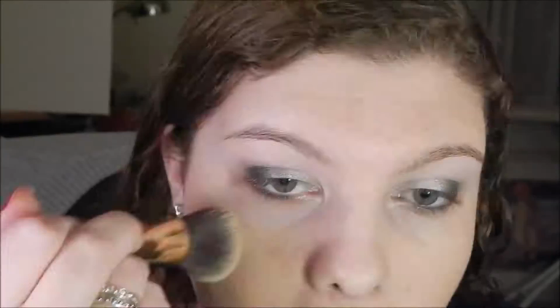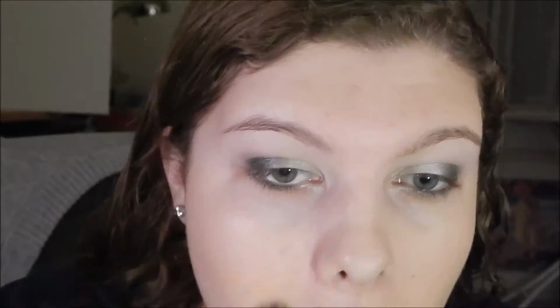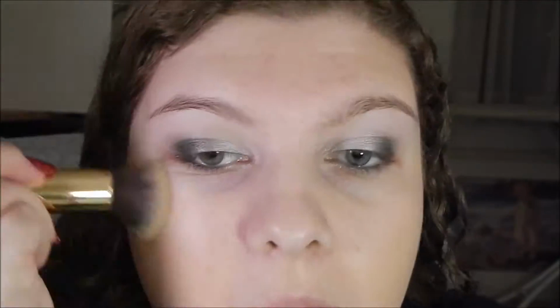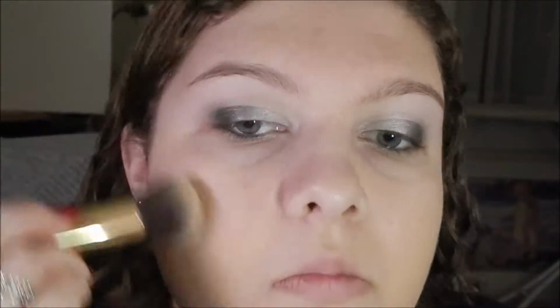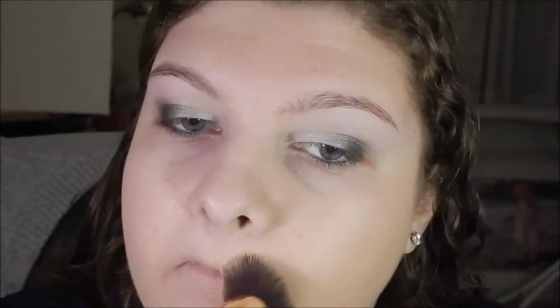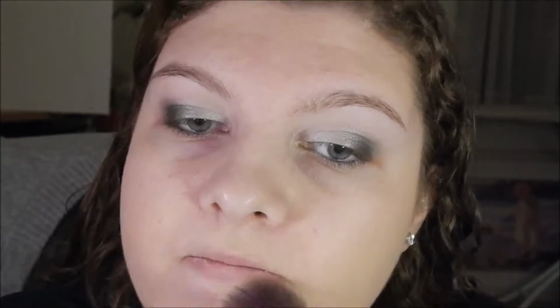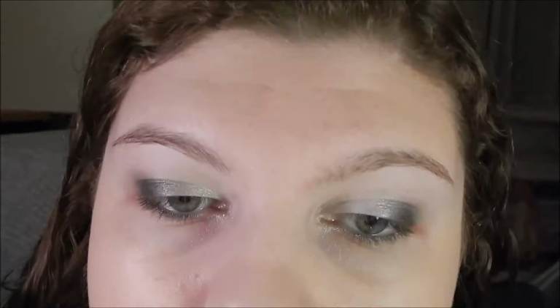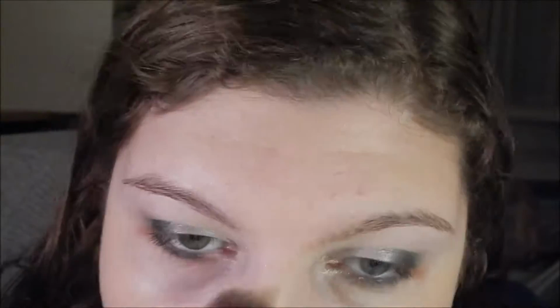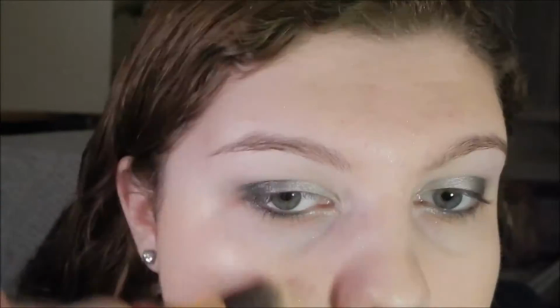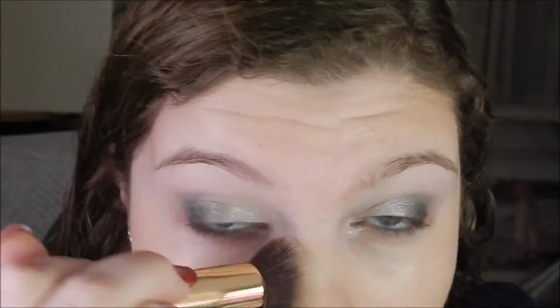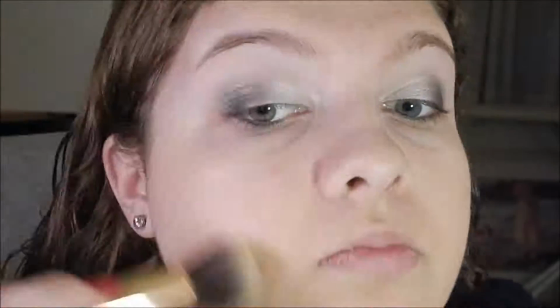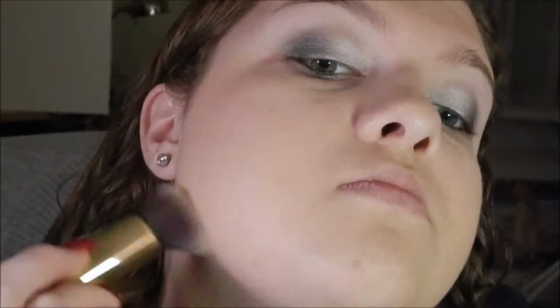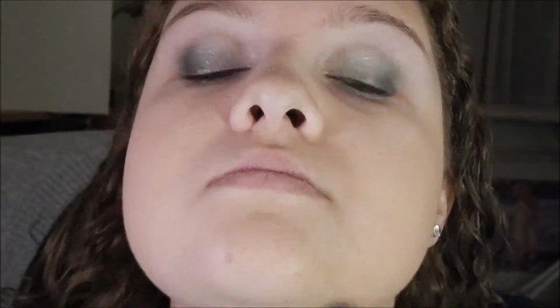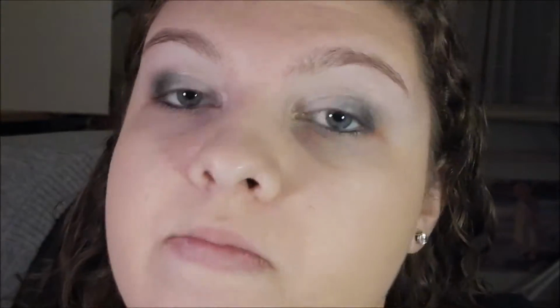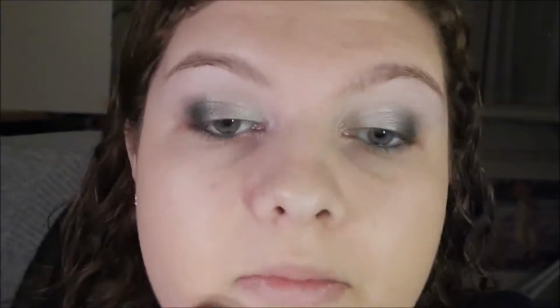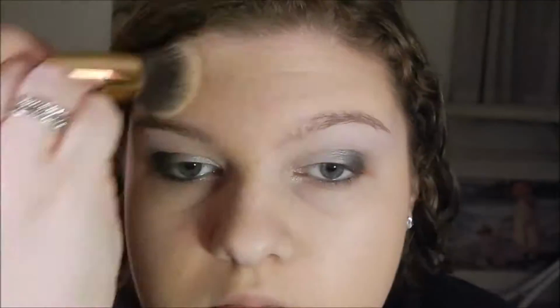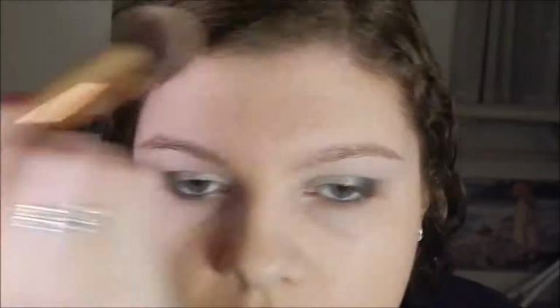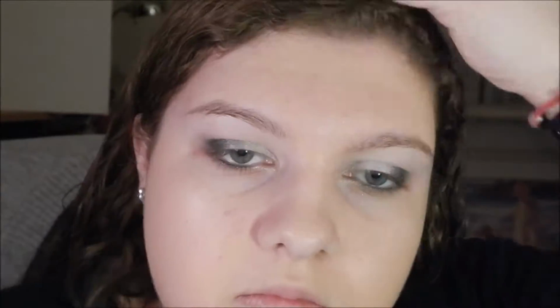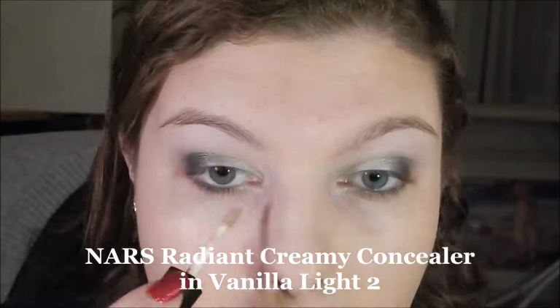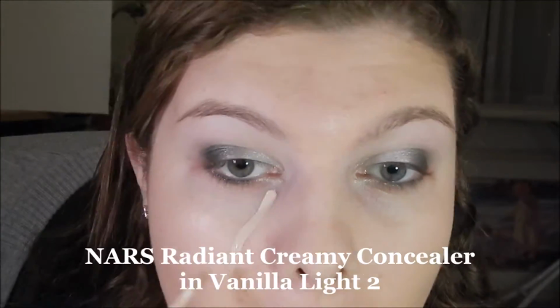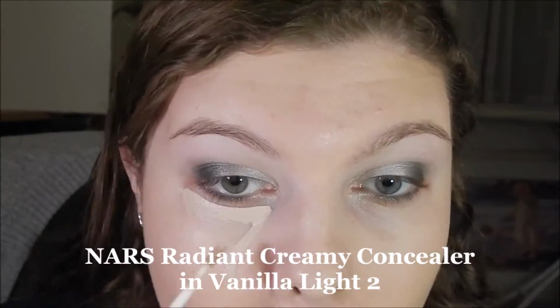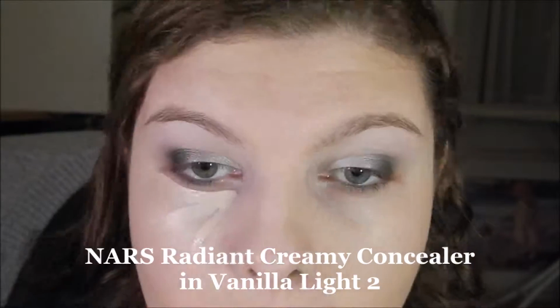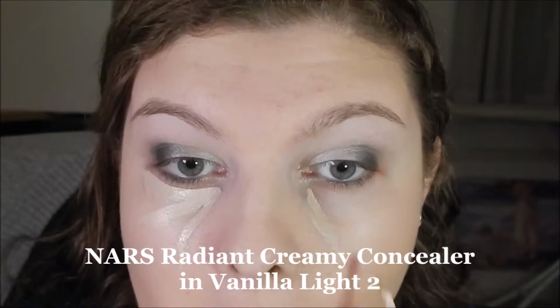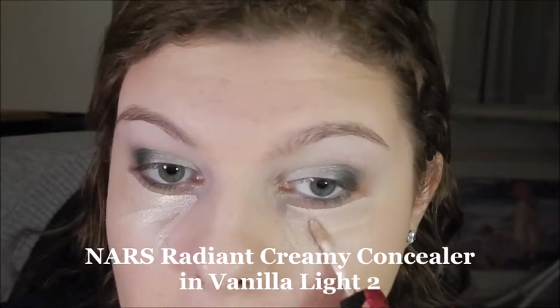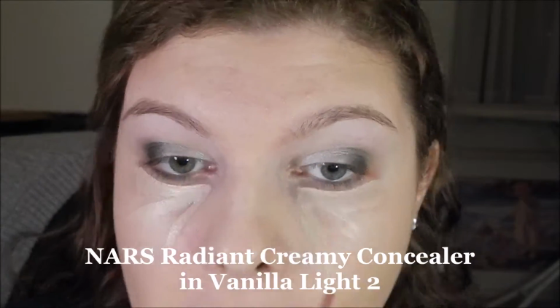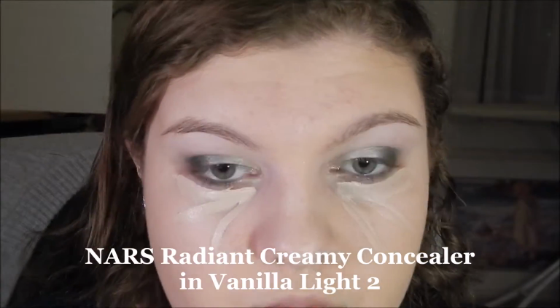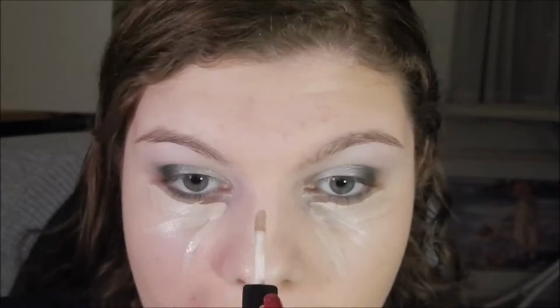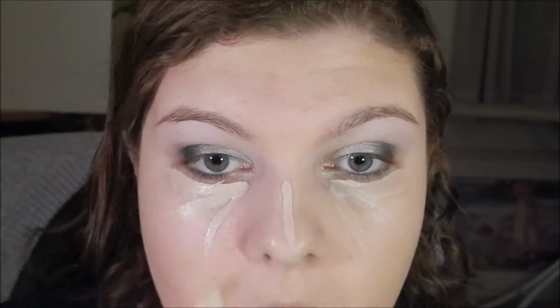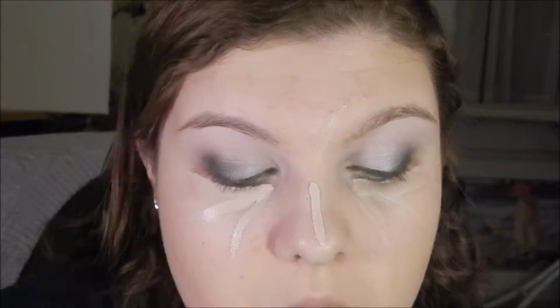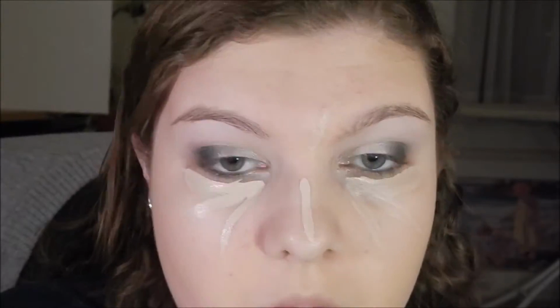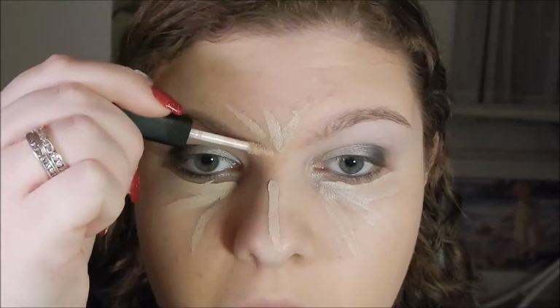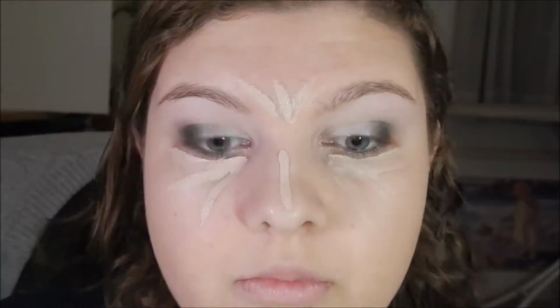This is really good foundation, just saying. Now I'm using the NARS Radiant Creamy Concealer. I finally jumped on the bandwagon and bought it.